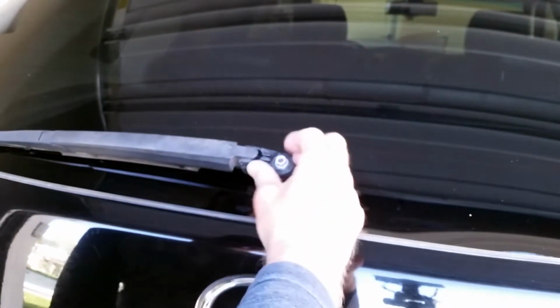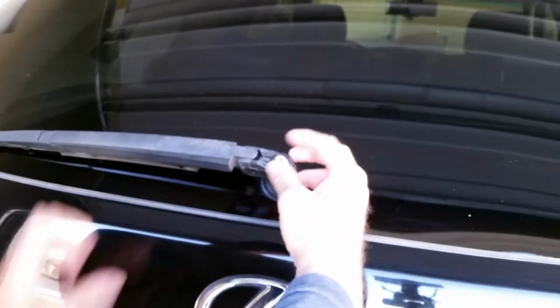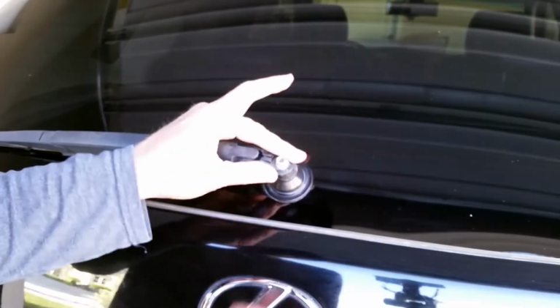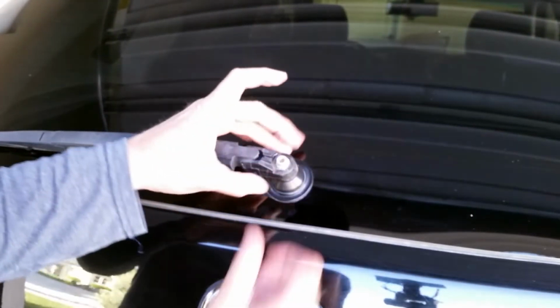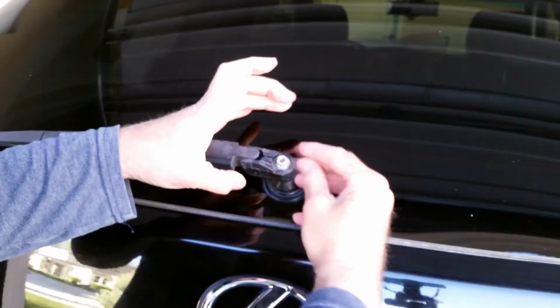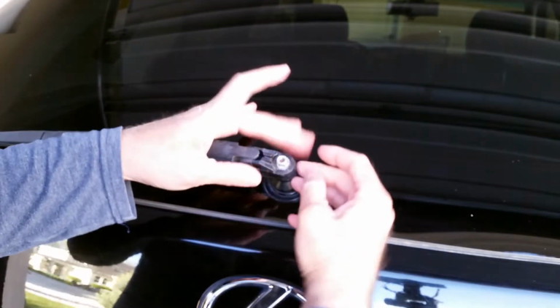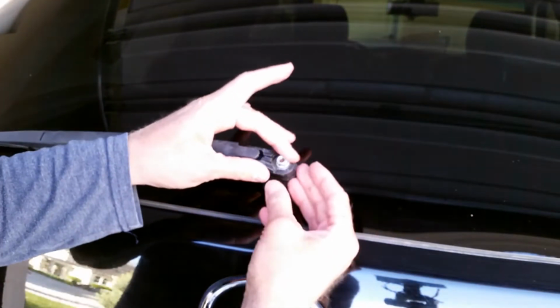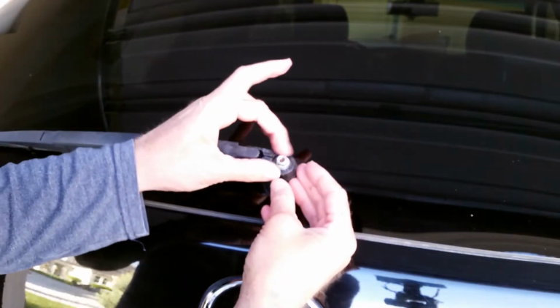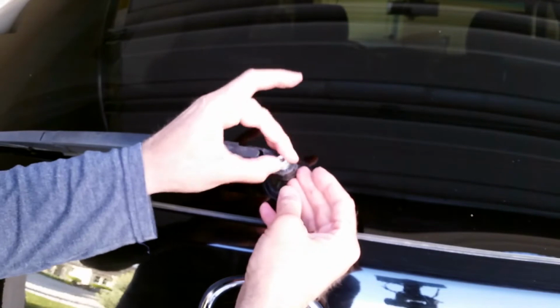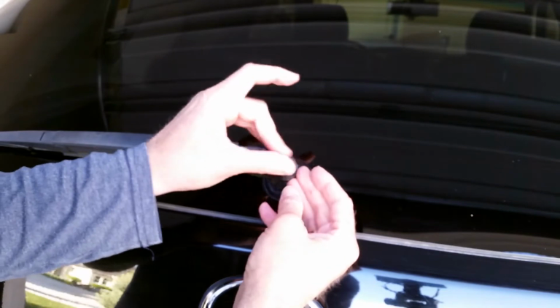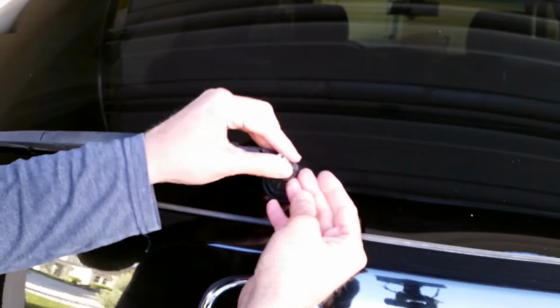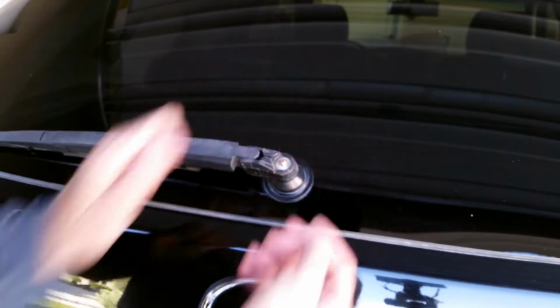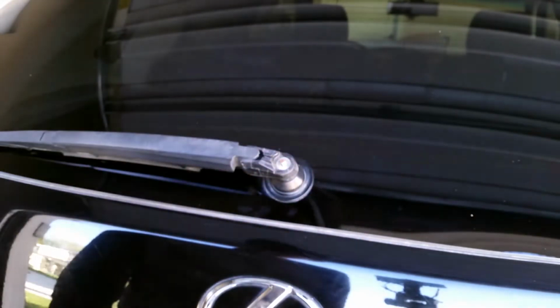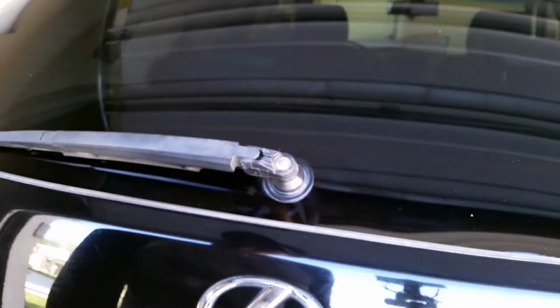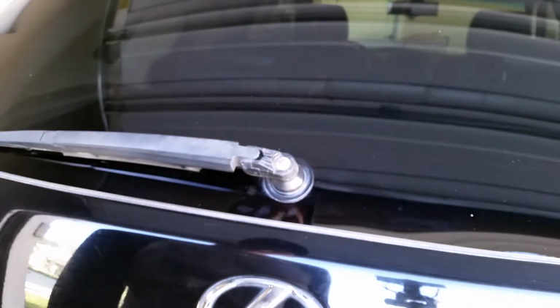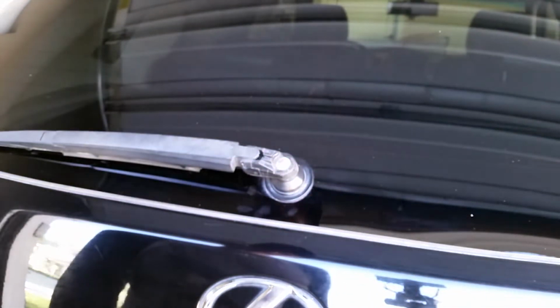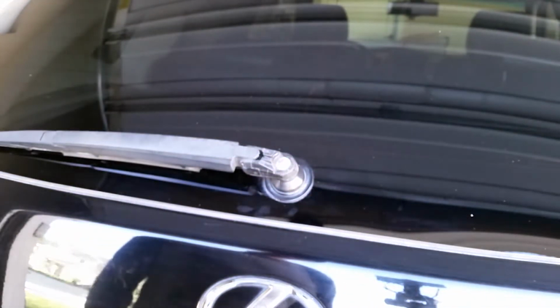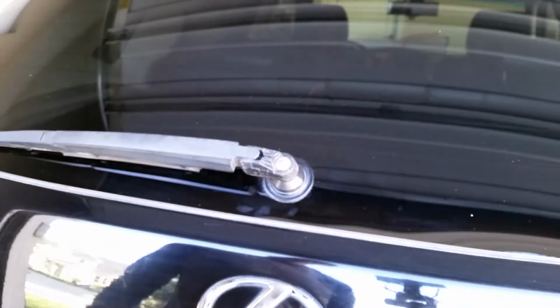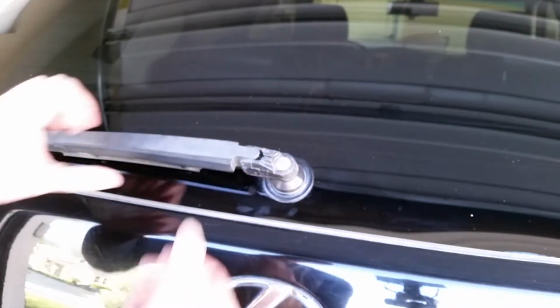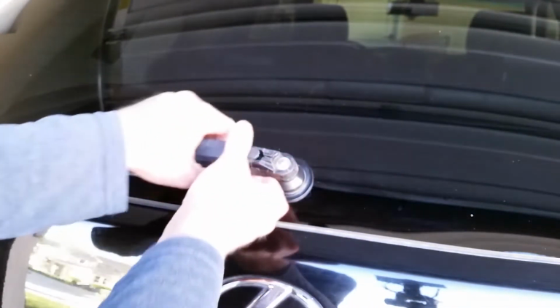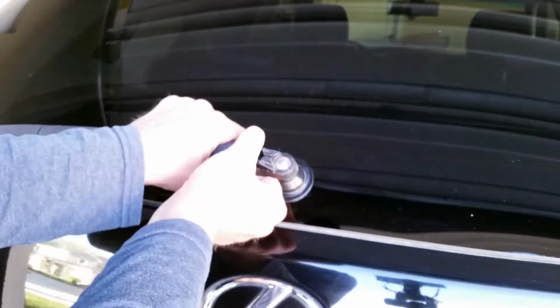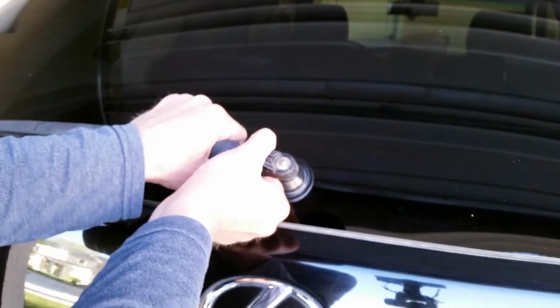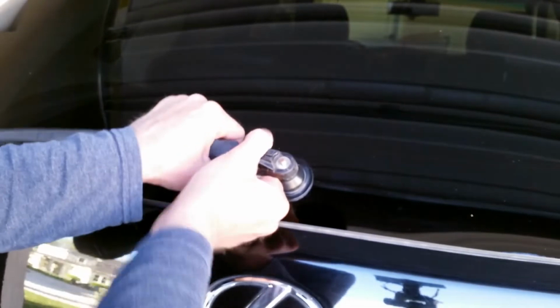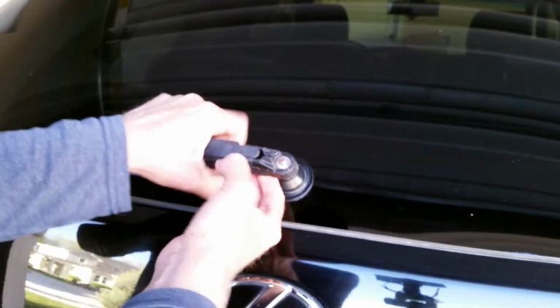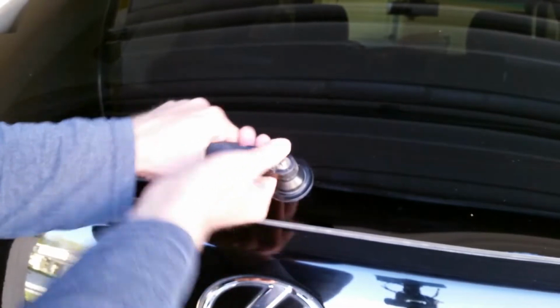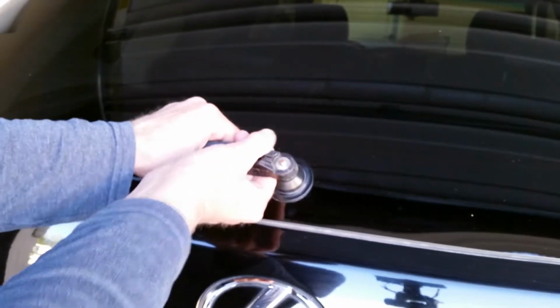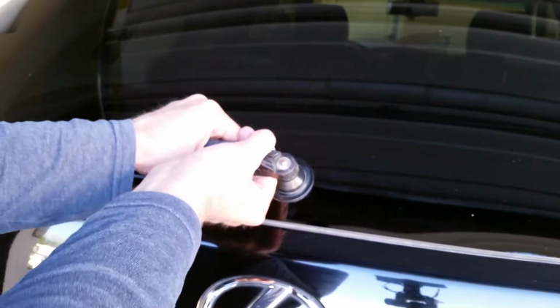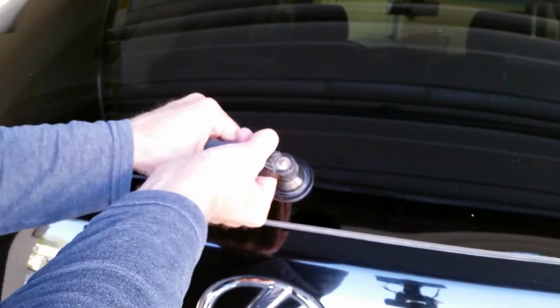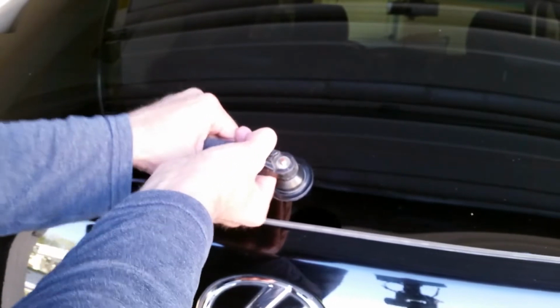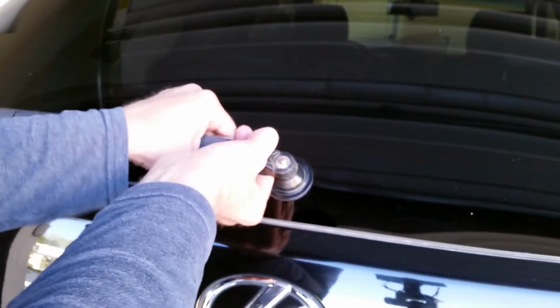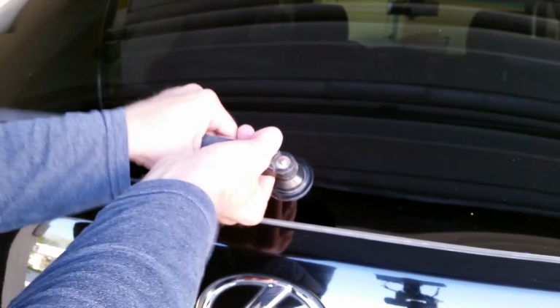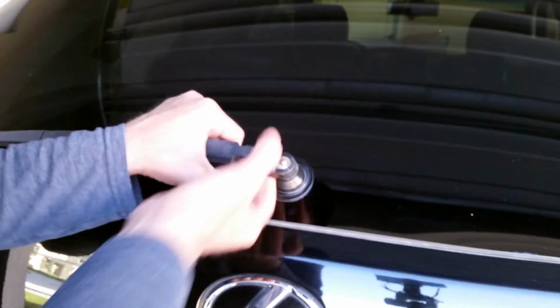The front wipers you obviously don't need tools to replace, but you do the back. I figured I might as well just upgrade the whole thing instead of trying to just get the wiper blade, because of how weathered it is.